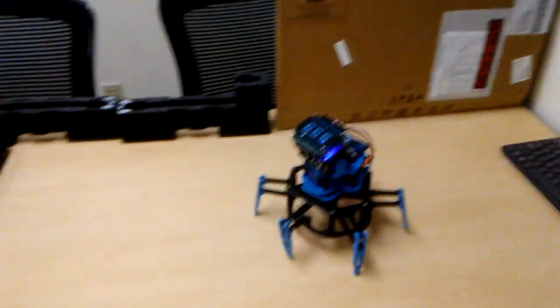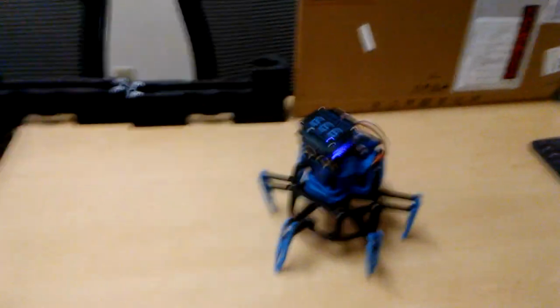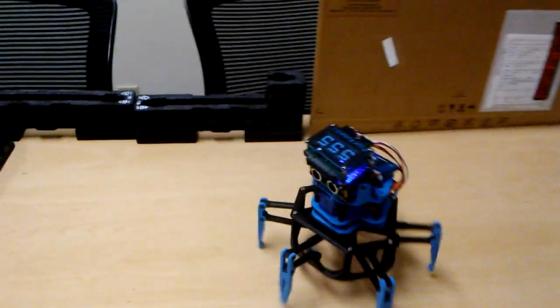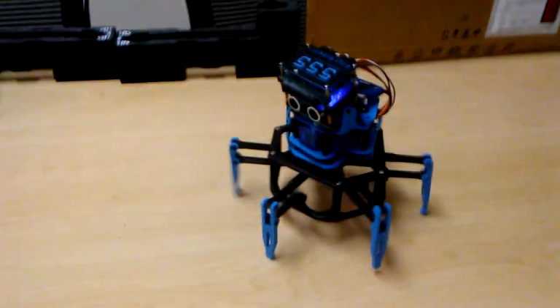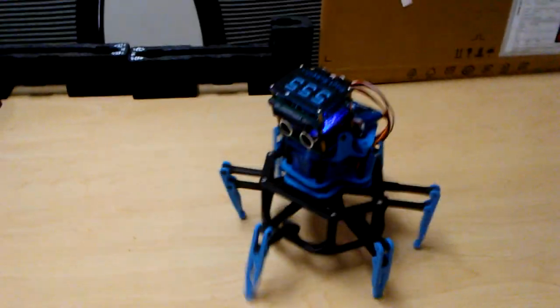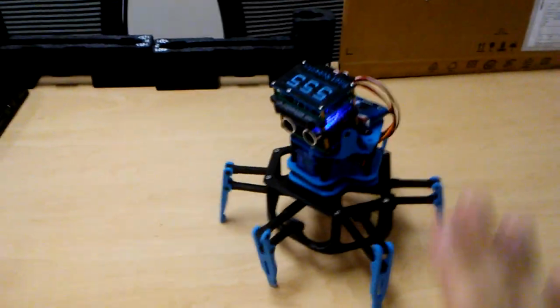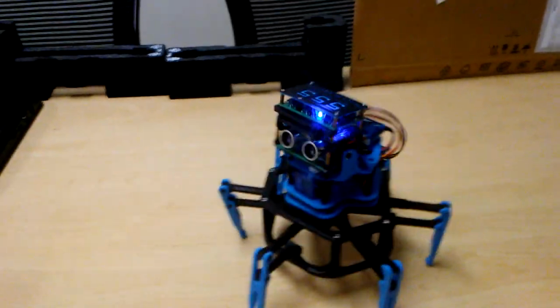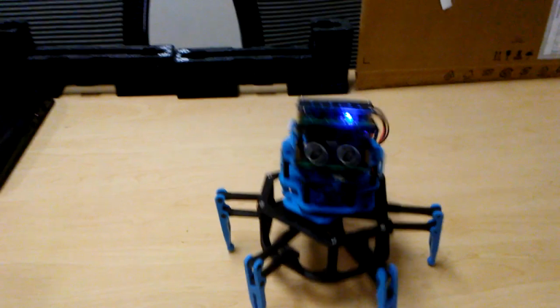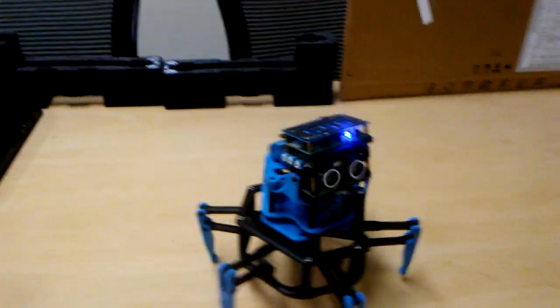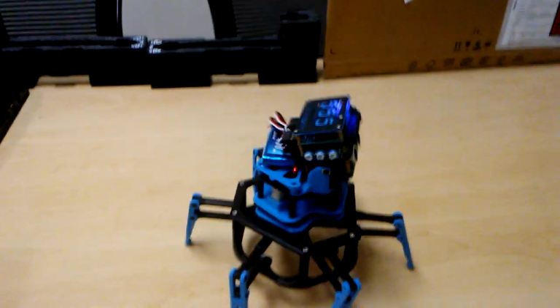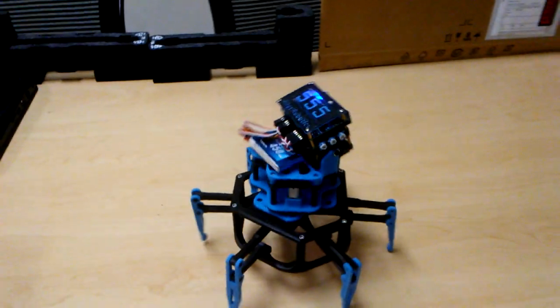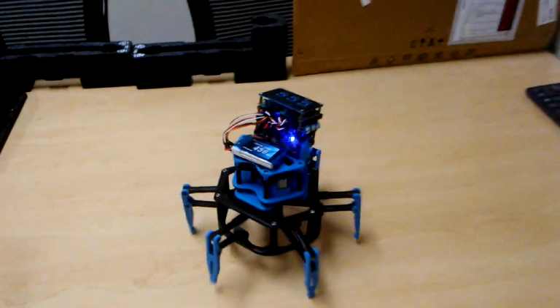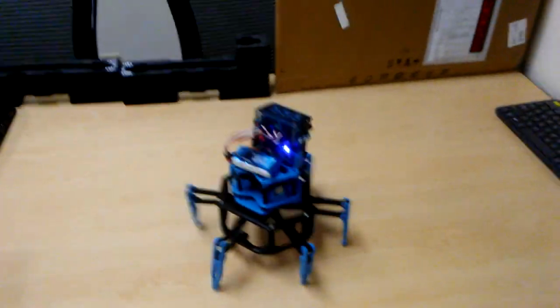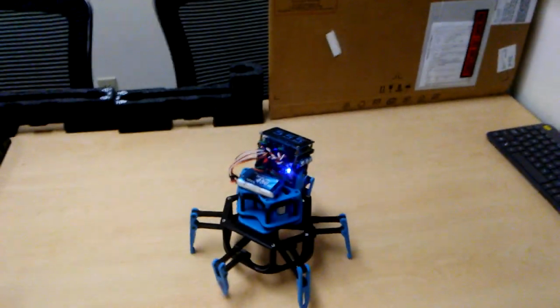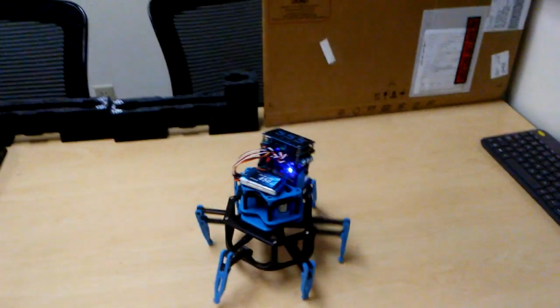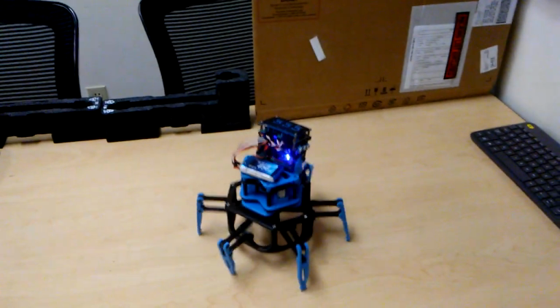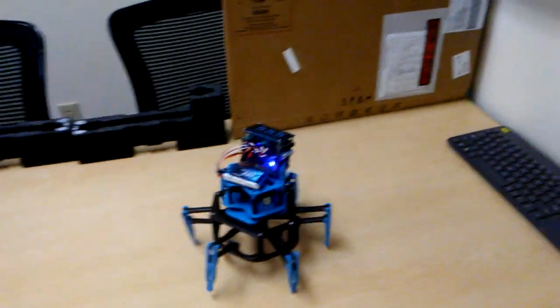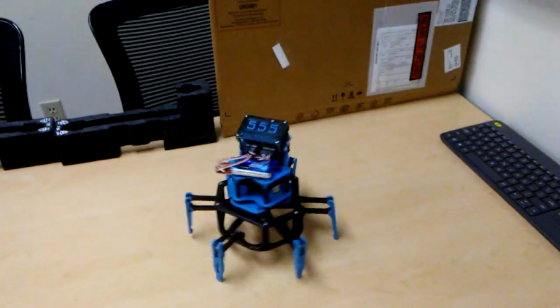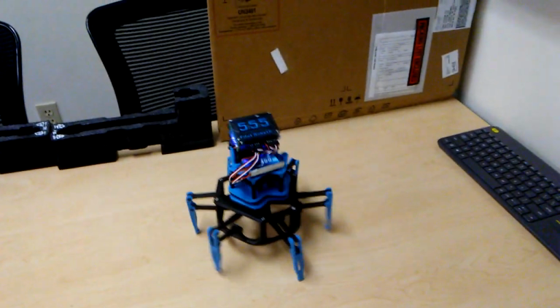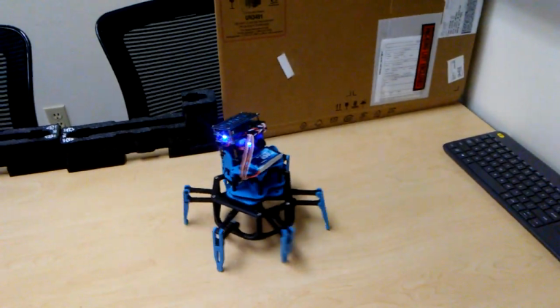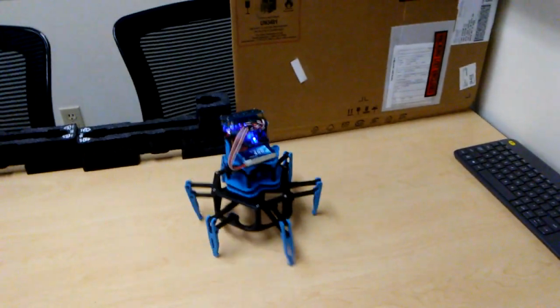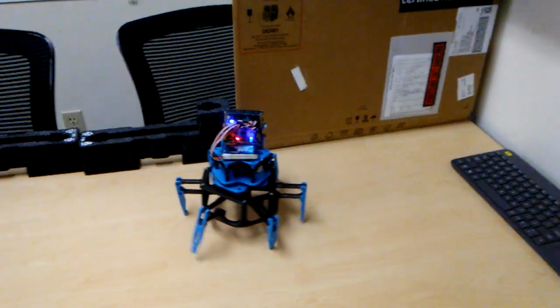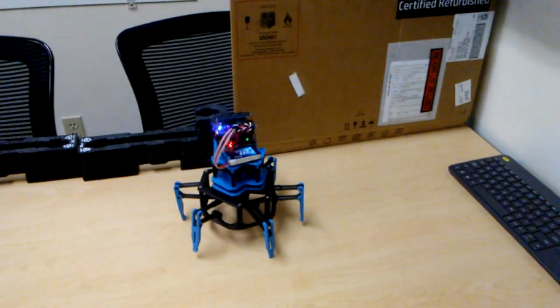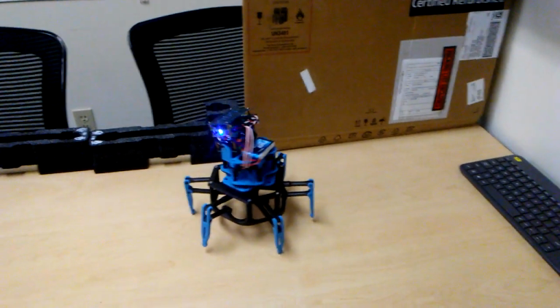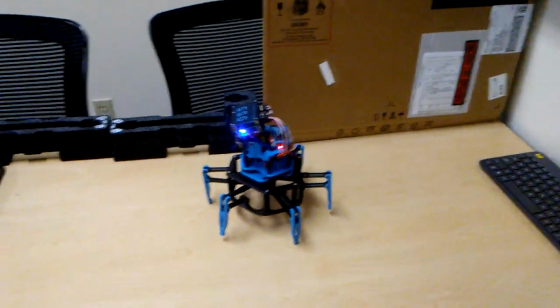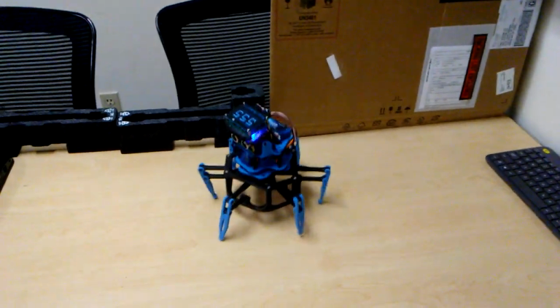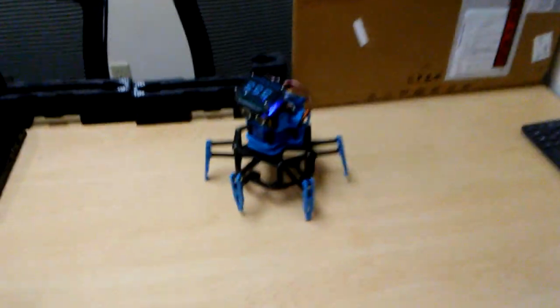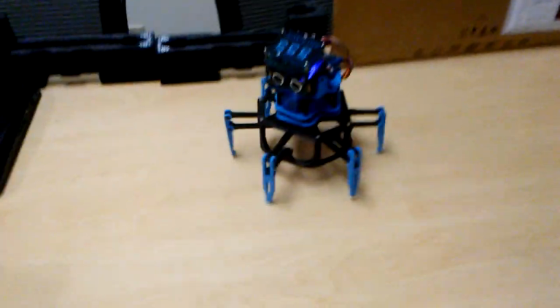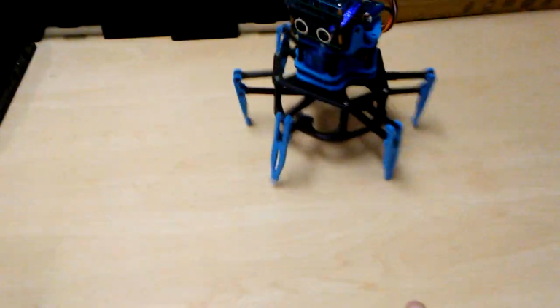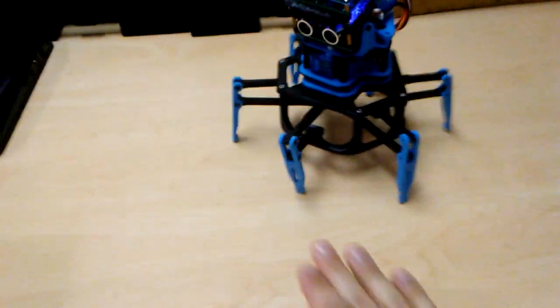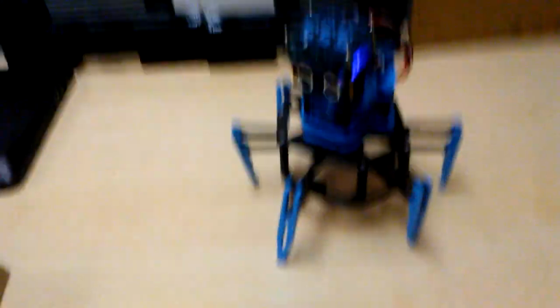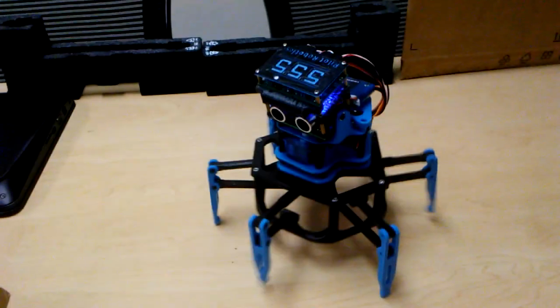He does also have a sound sensor, so if I smack the table, he'll look up to try to see what made the noise and turn the other way, just to avoid hitting something.